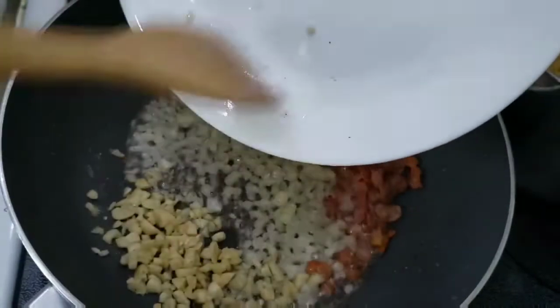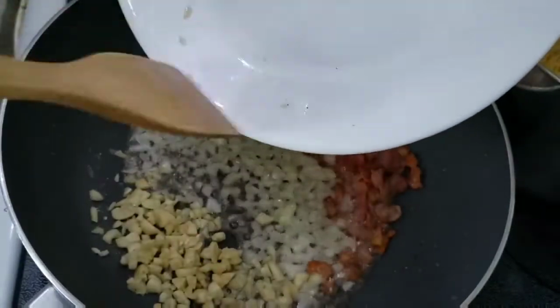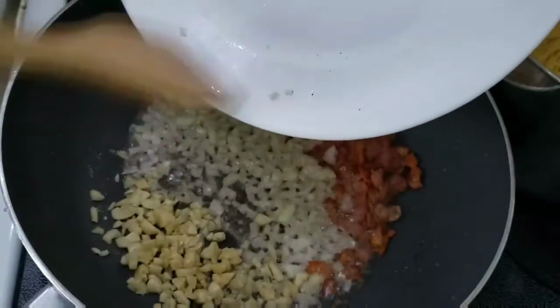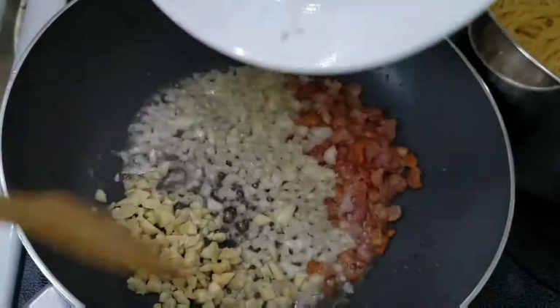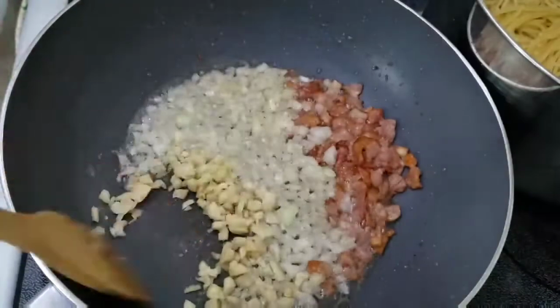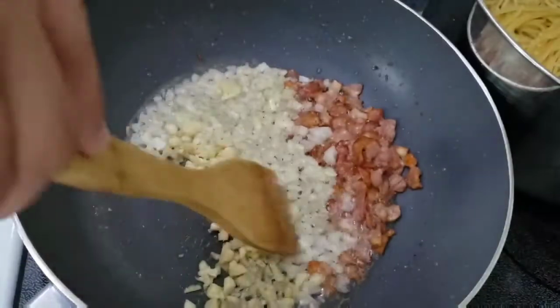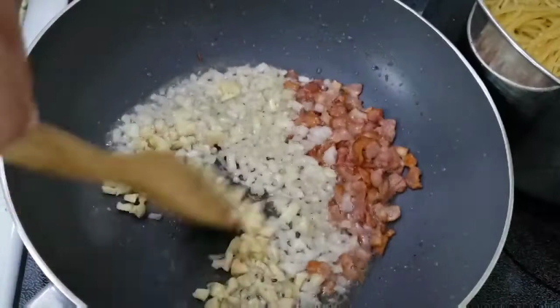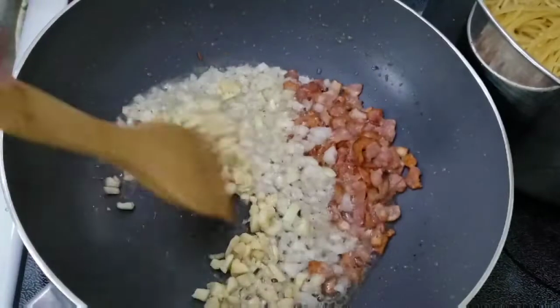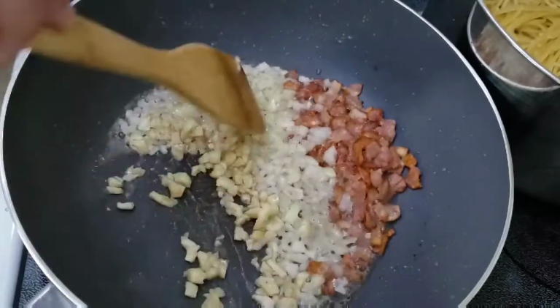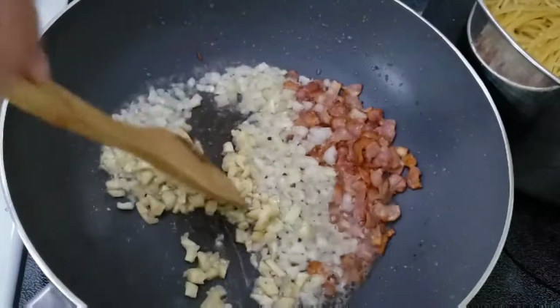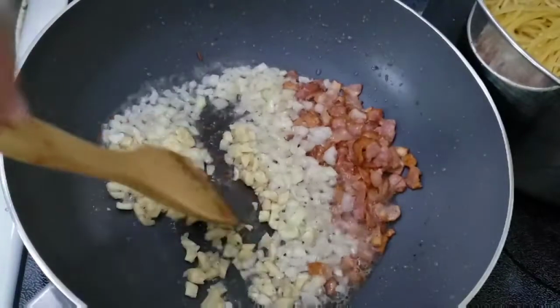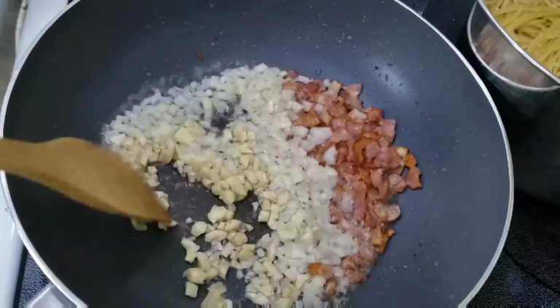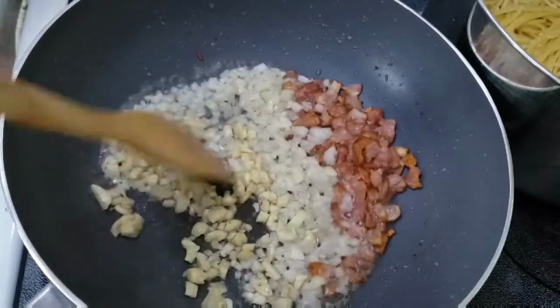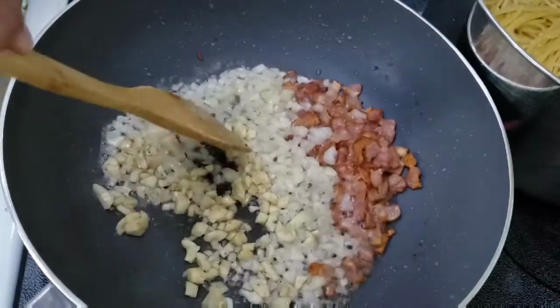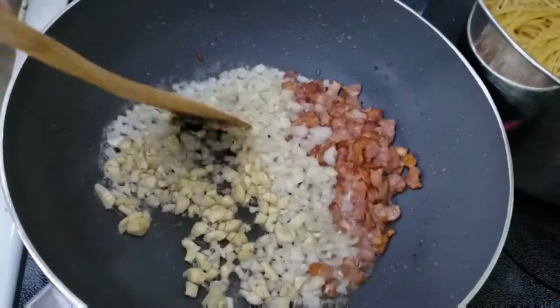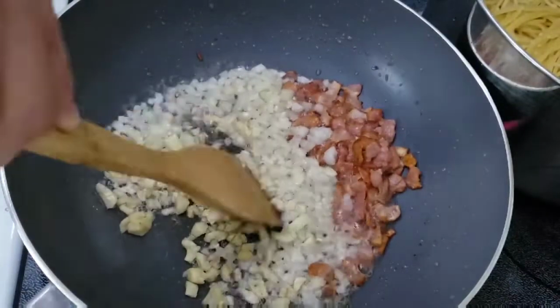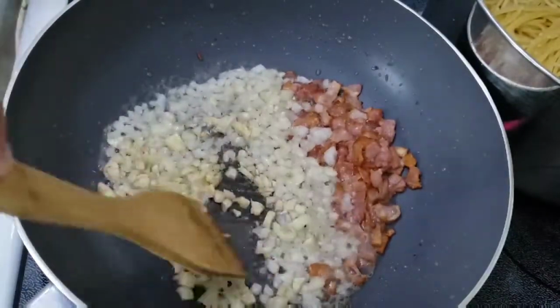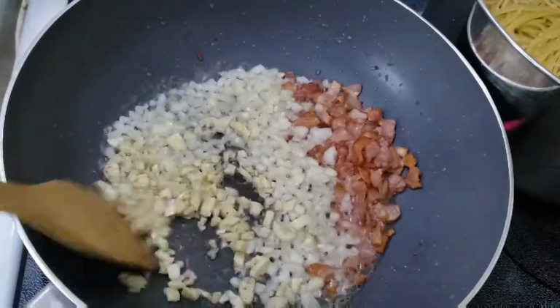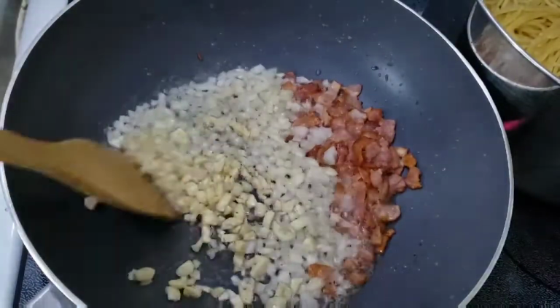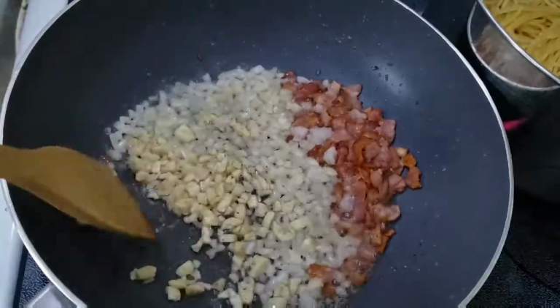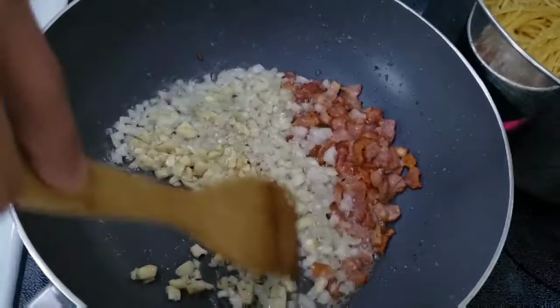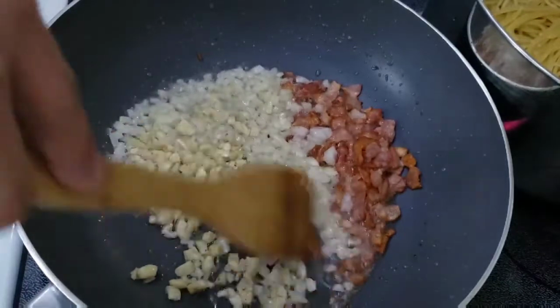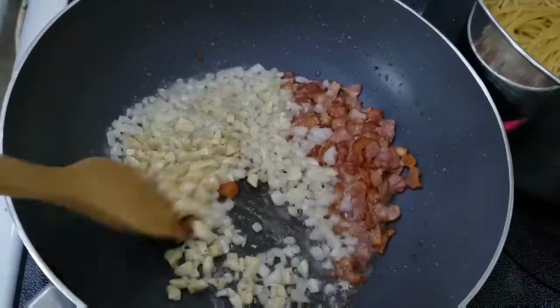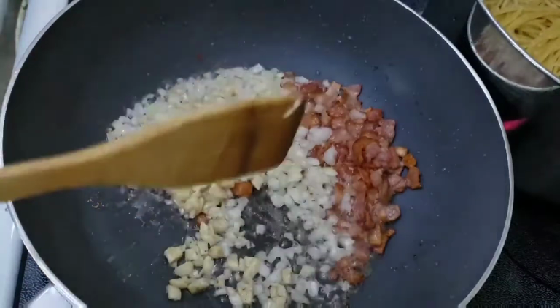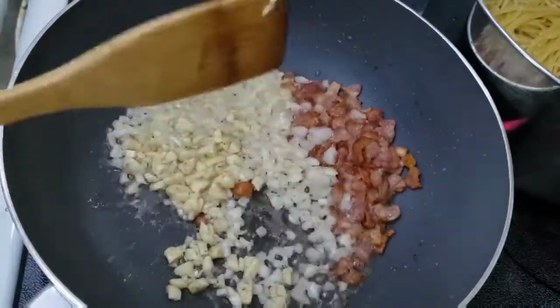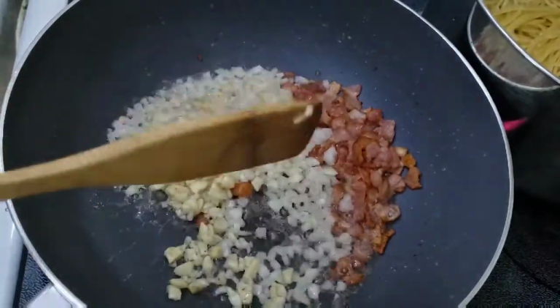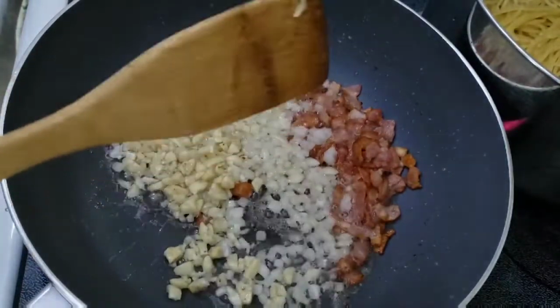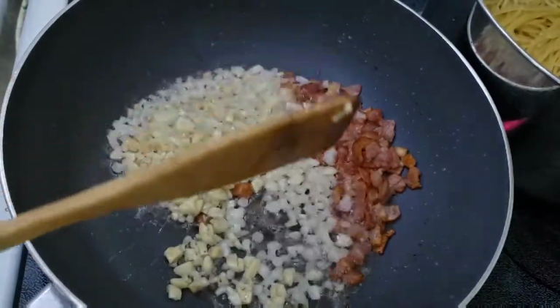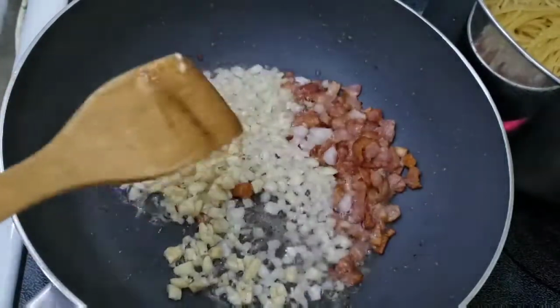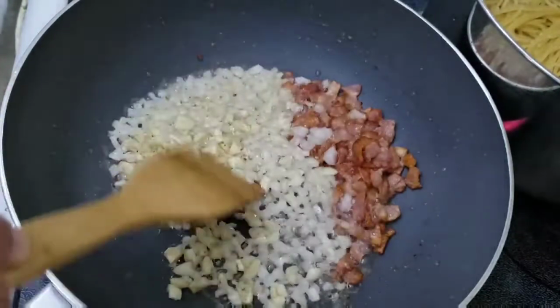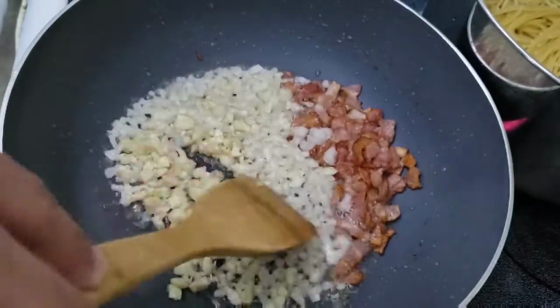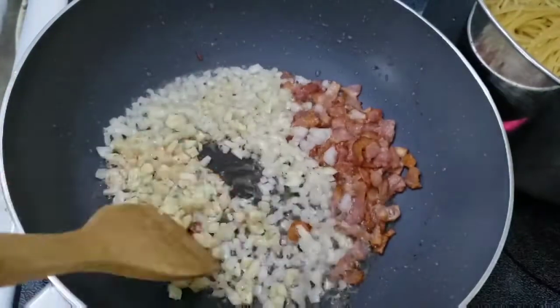Next will be the garlic. I put the onion first and then the garlic because I don't want the garlic to get burned — I don't want the bitter taste of the garlic in the pasta.